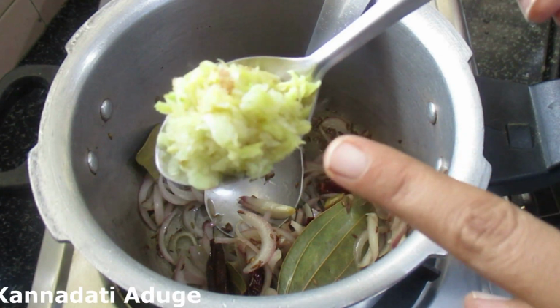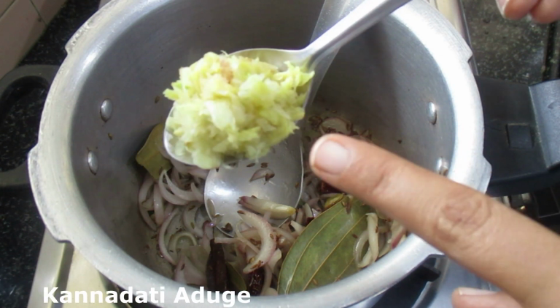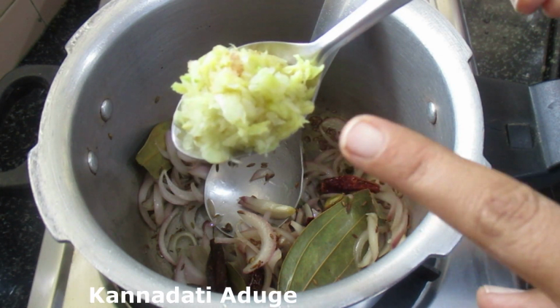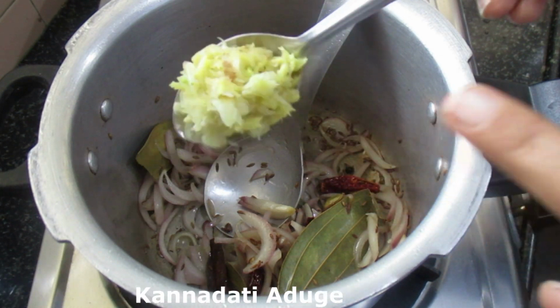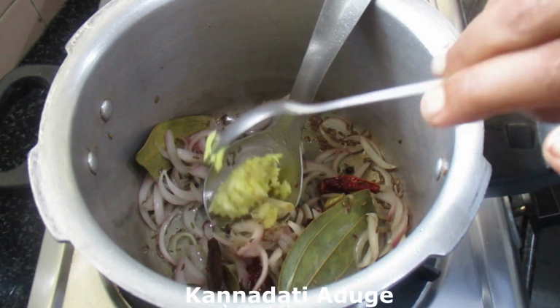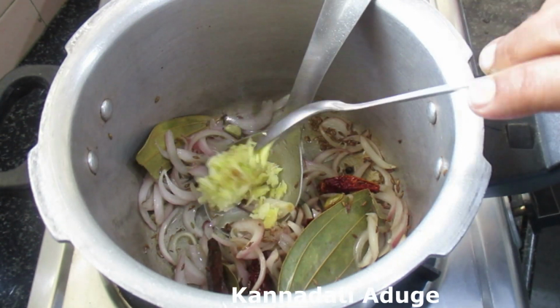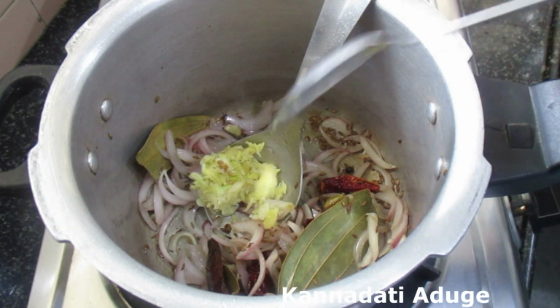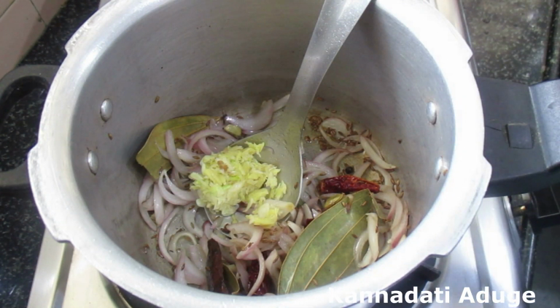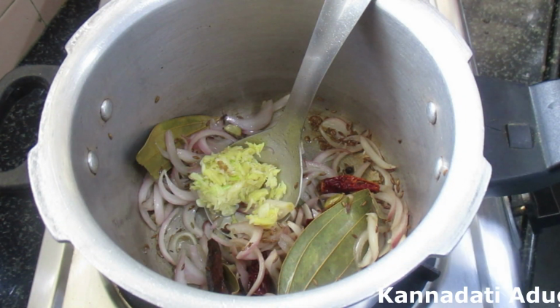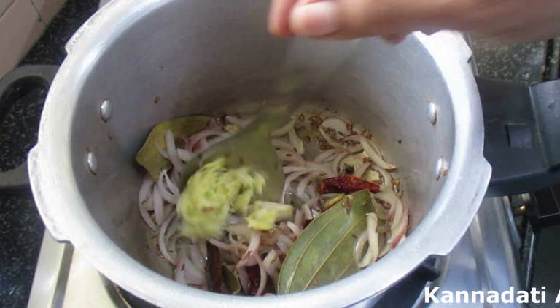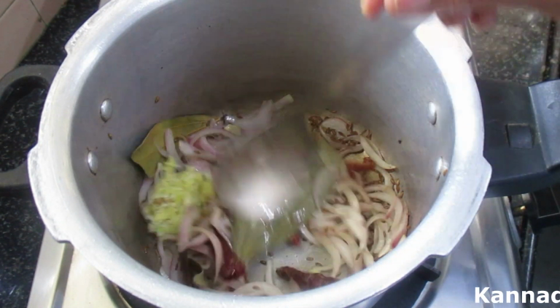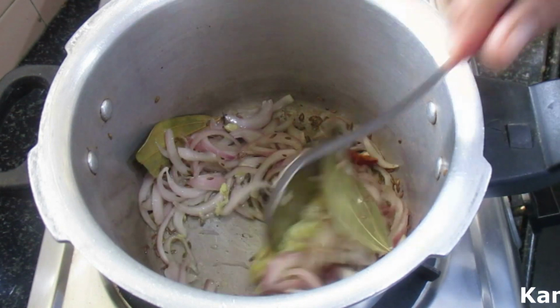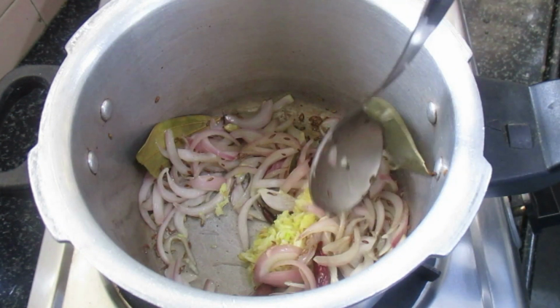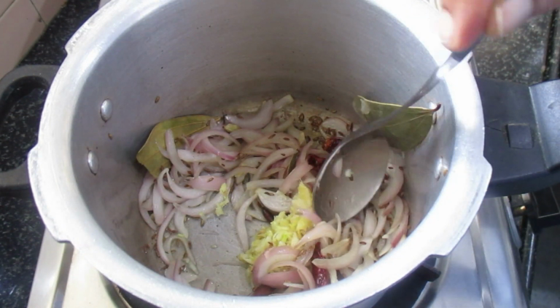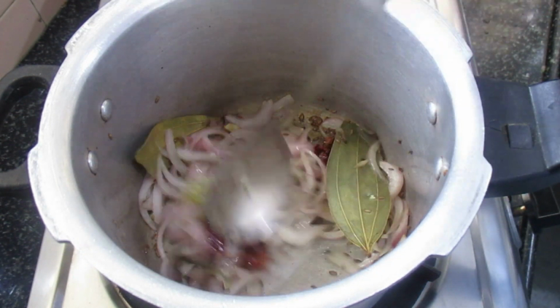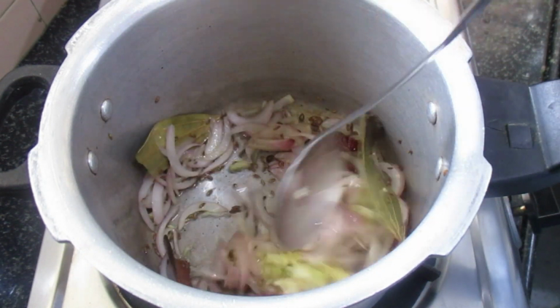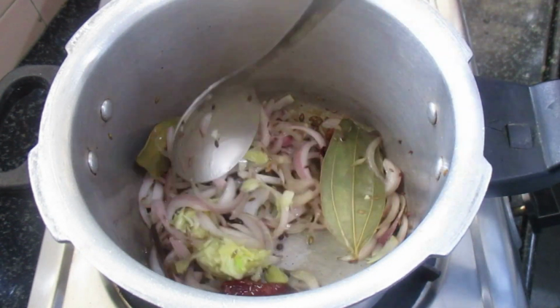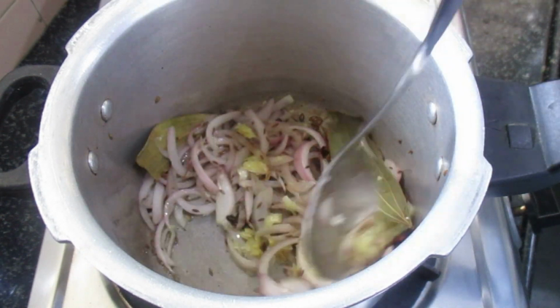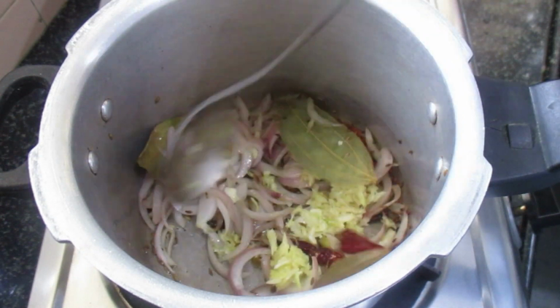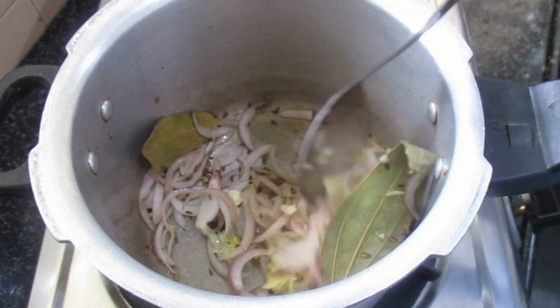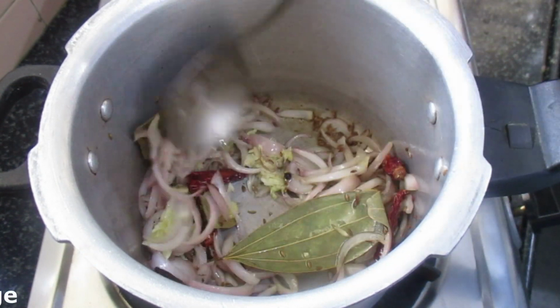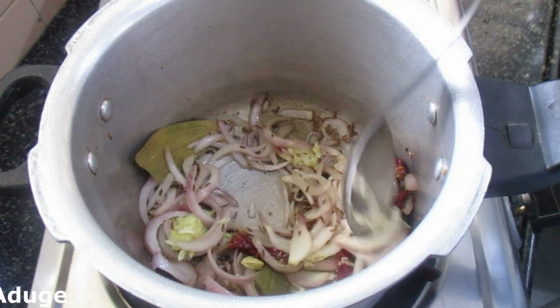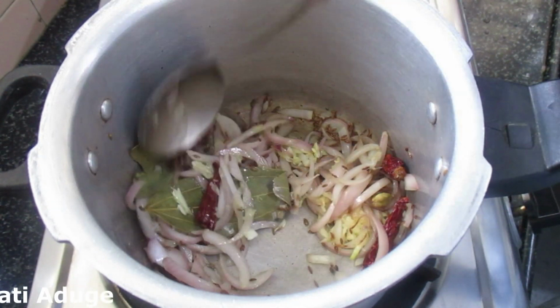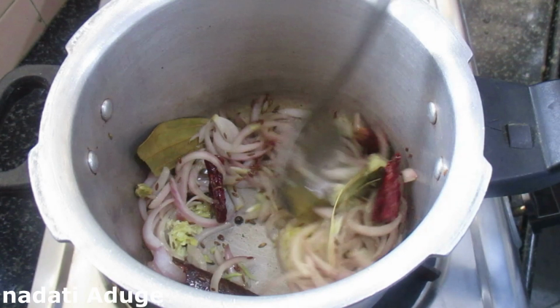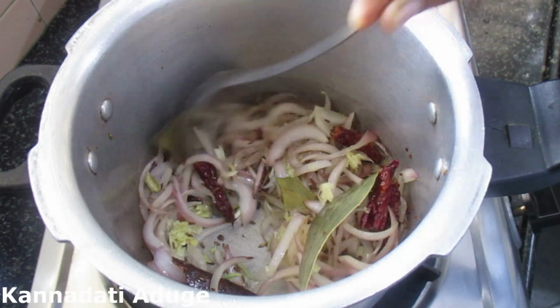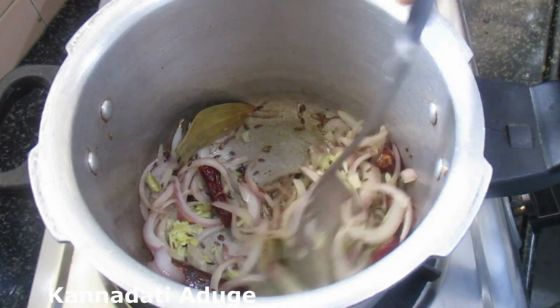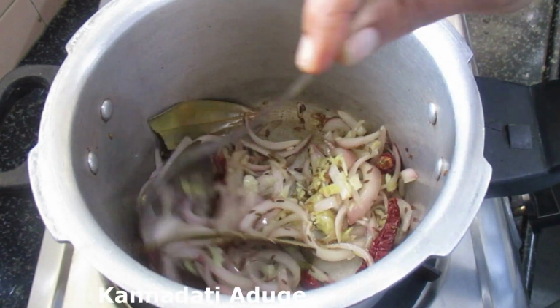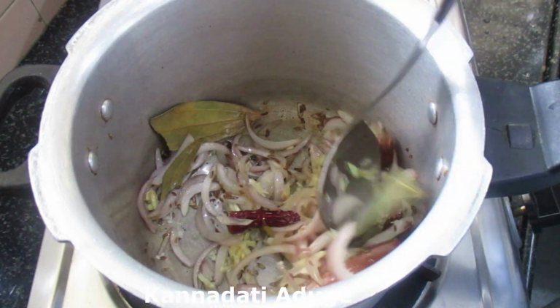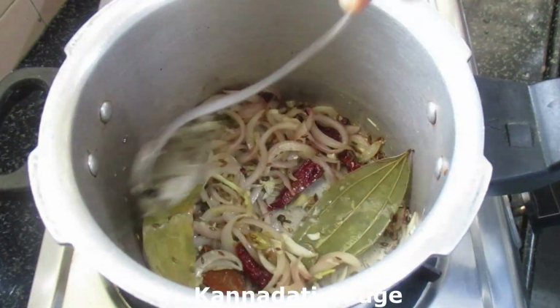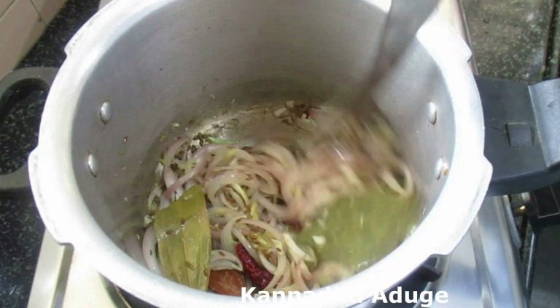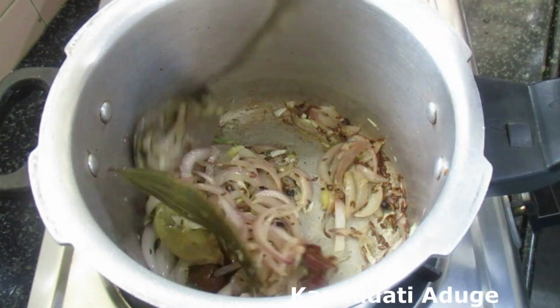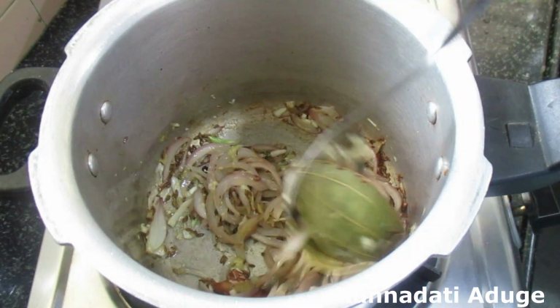Add 1 spoon of ginger-garlic paste. This is homemade ginger-garlic paste. Then fry it like this.